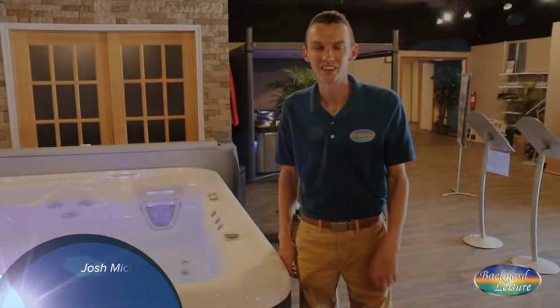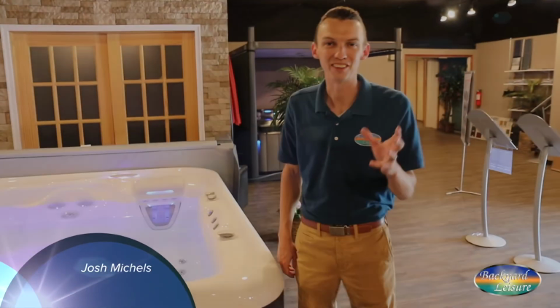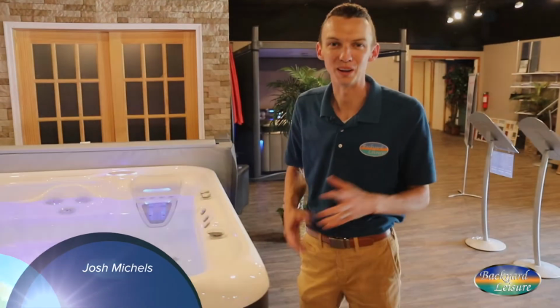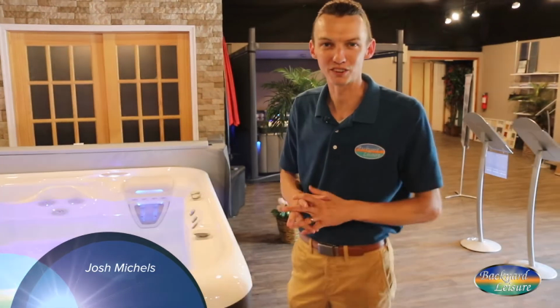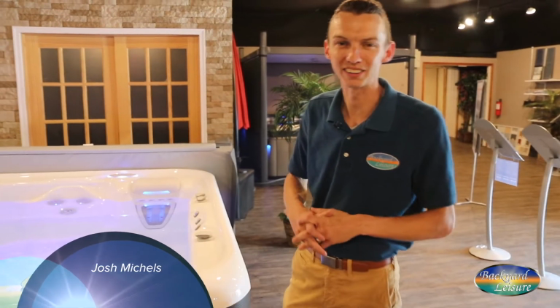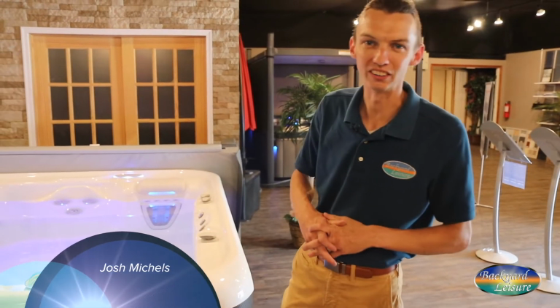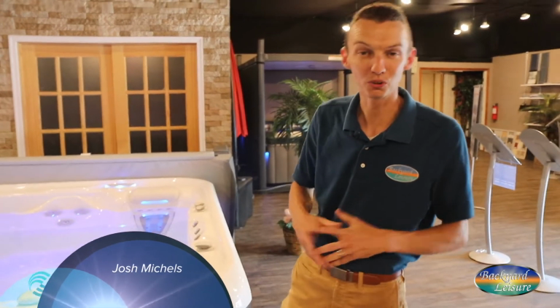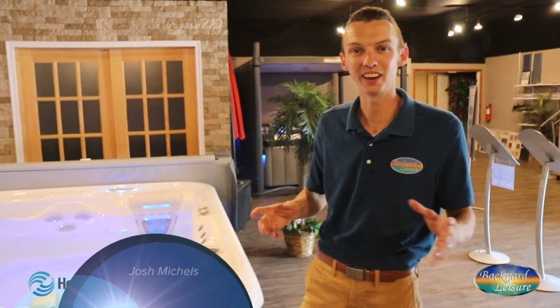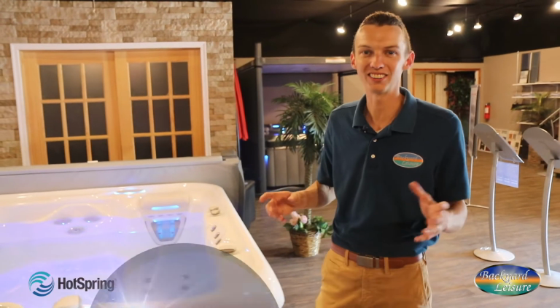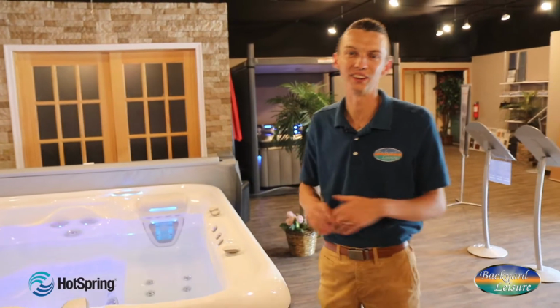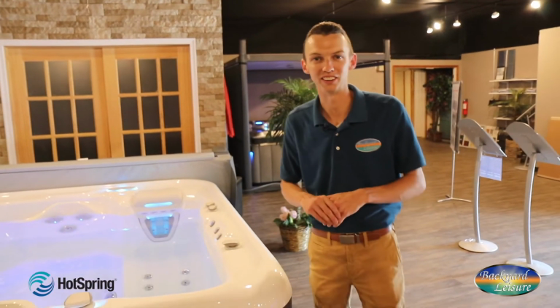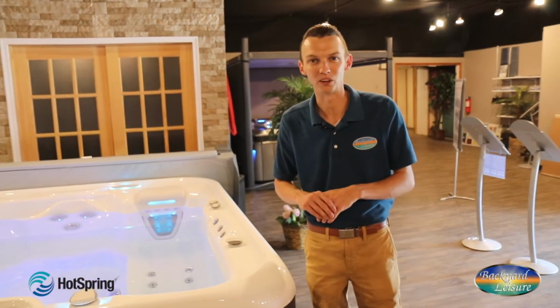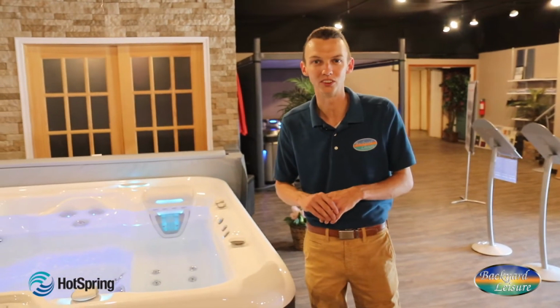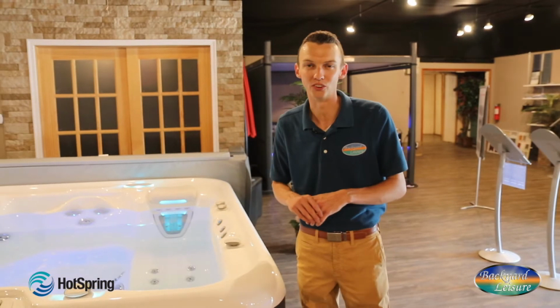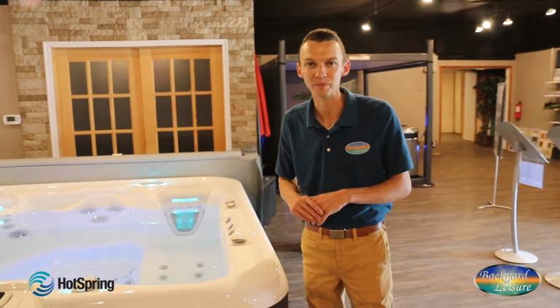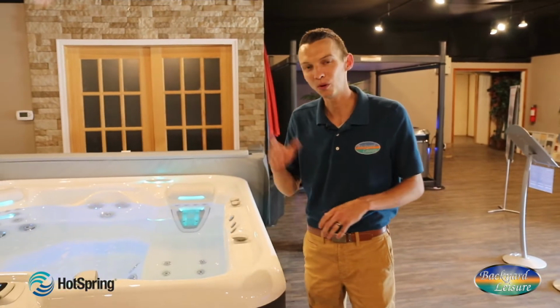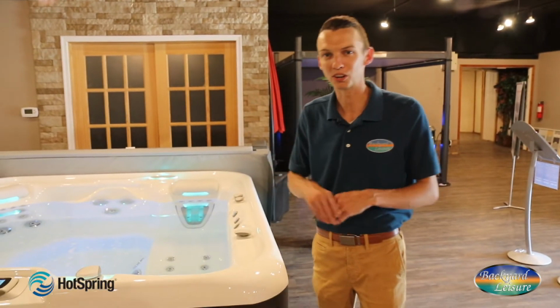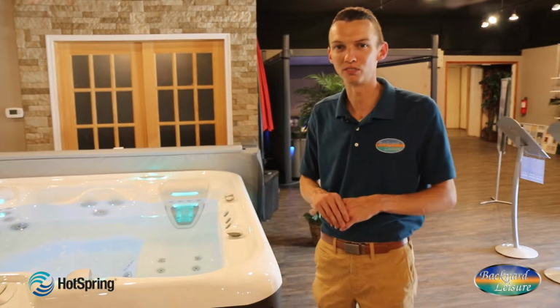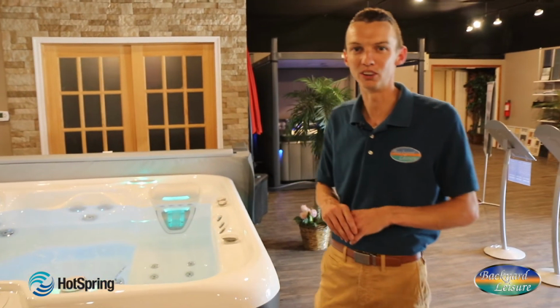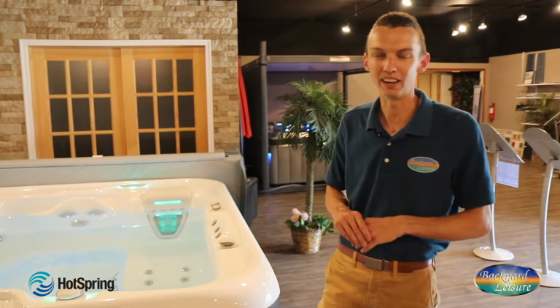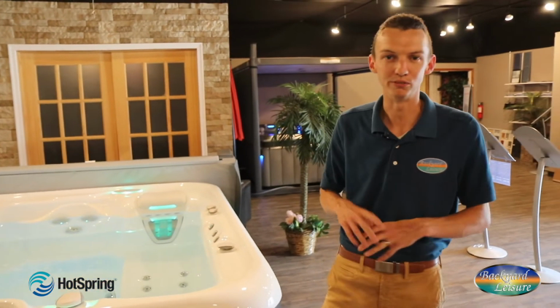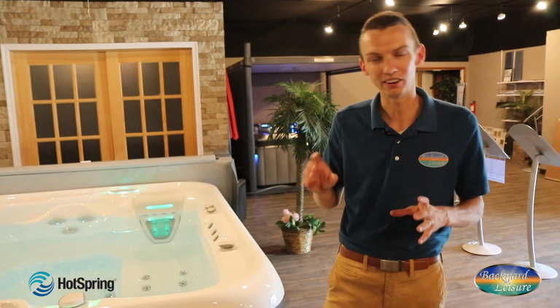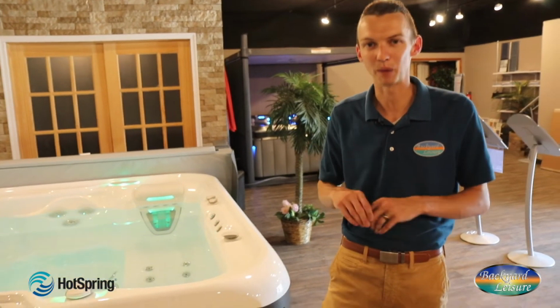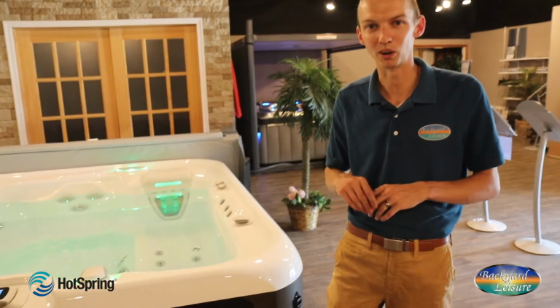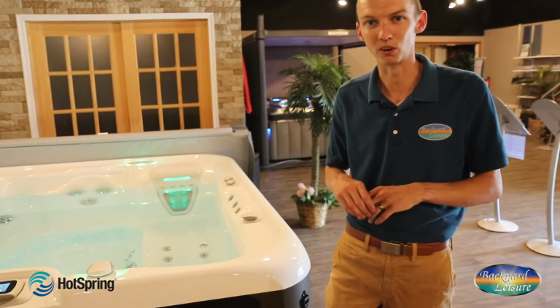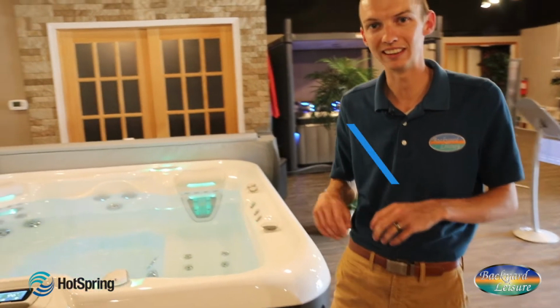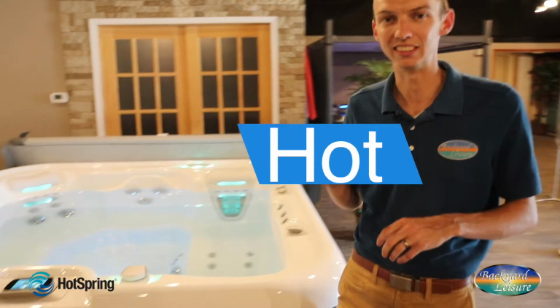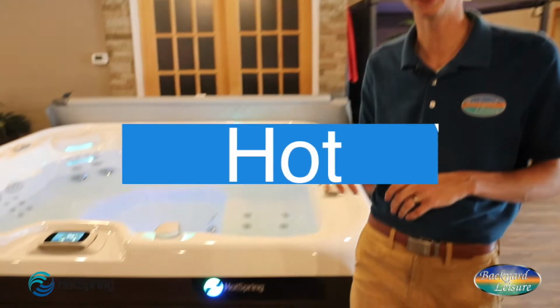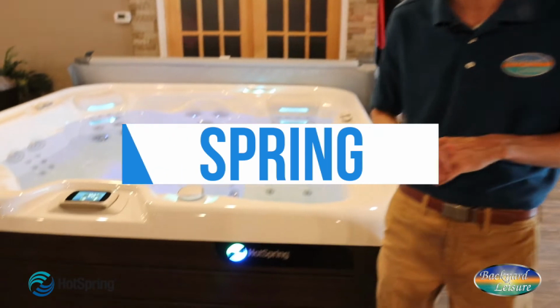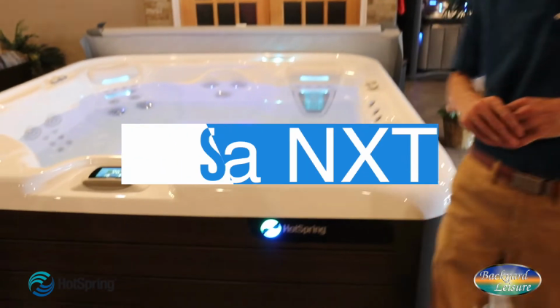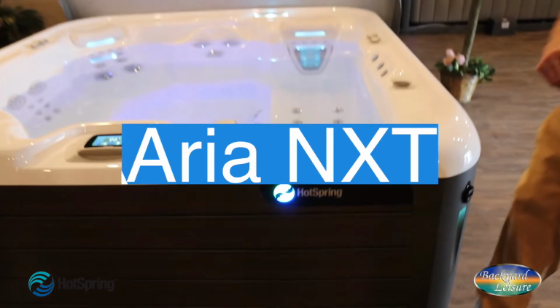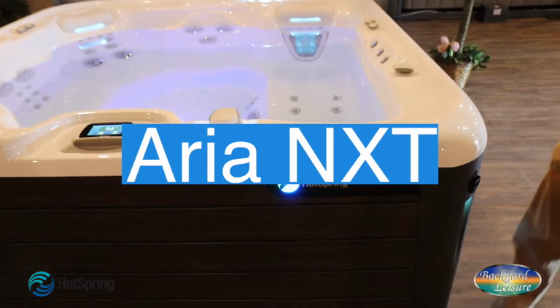Hey everybody, I'm Josh at Backyard Leisure. We're located in Terre Haute, Indiana and Springfield, Illinois. I want to give you a quick overview today of a very popular tub for us — it is the Hot Spring Aria NXT.